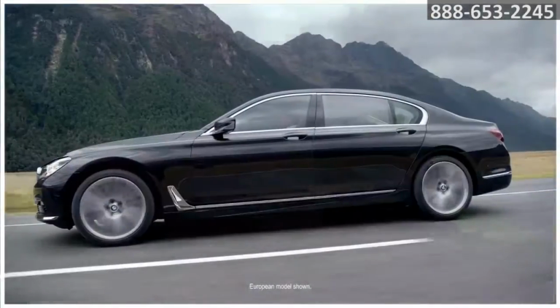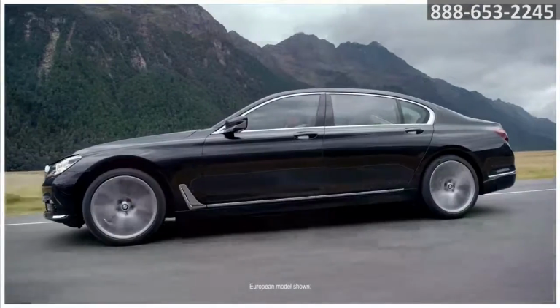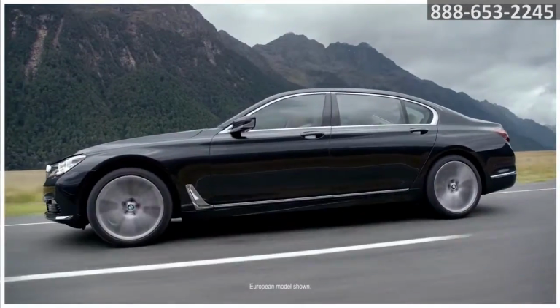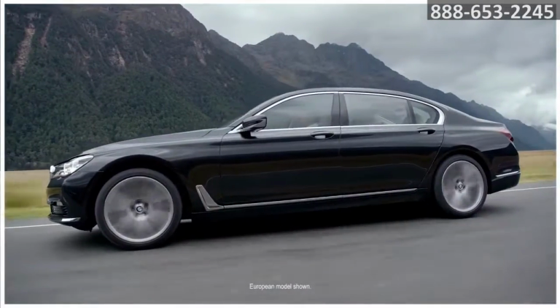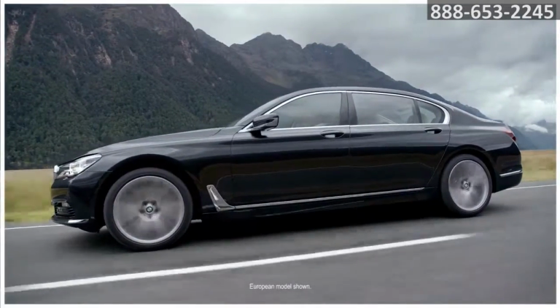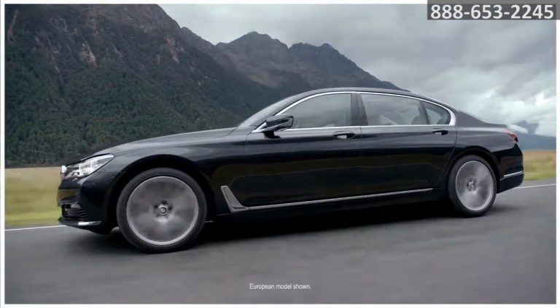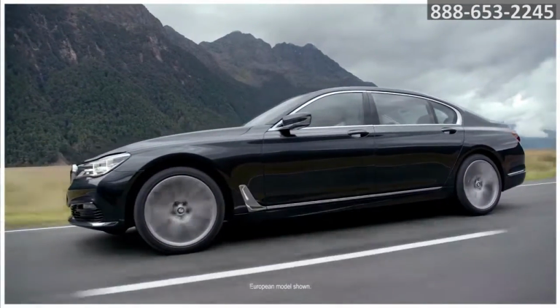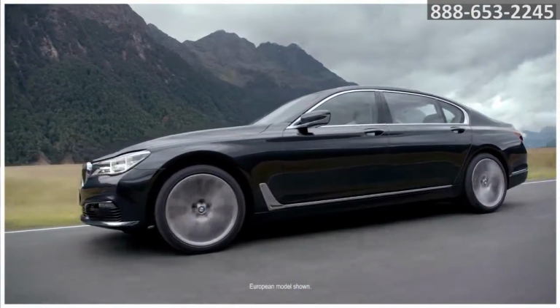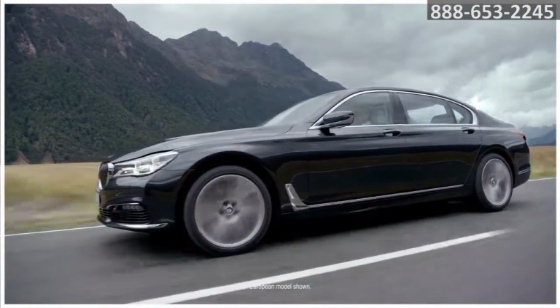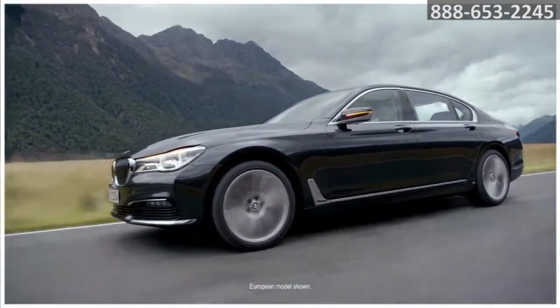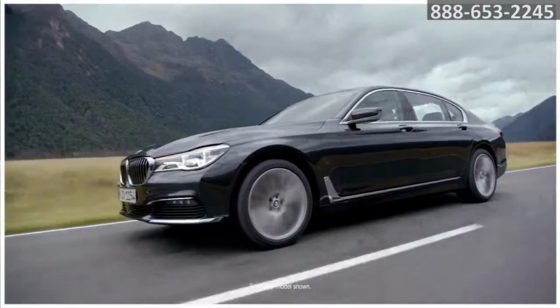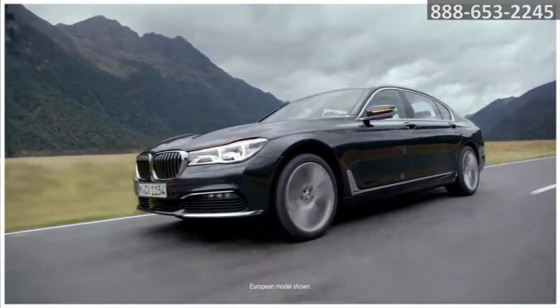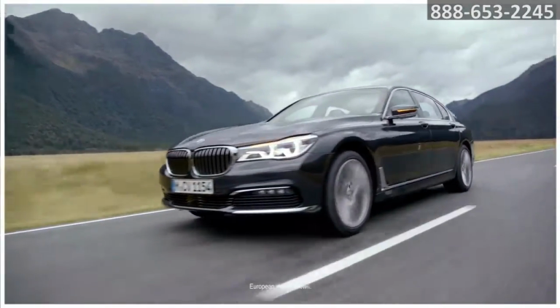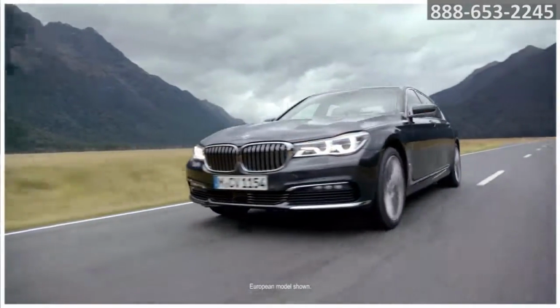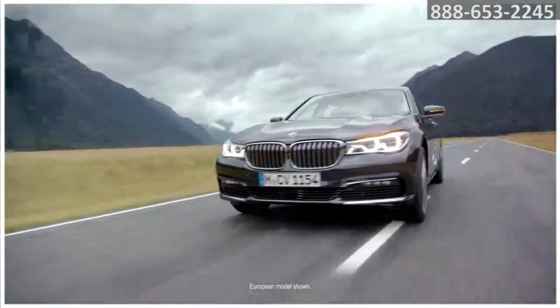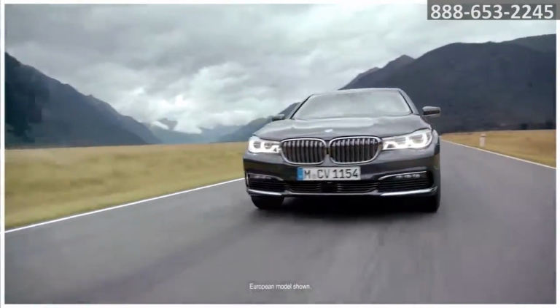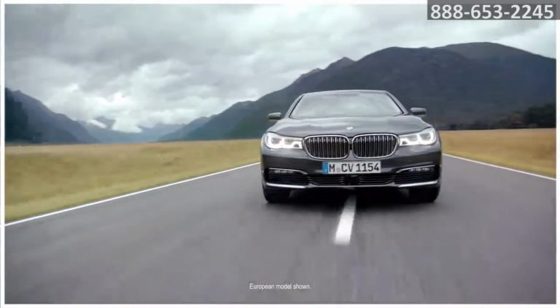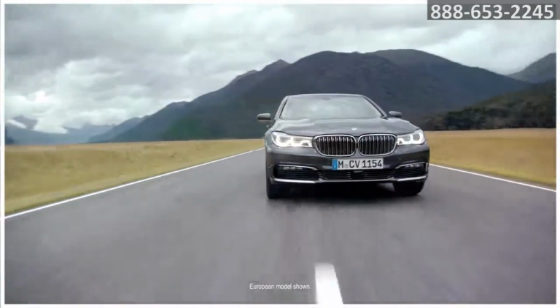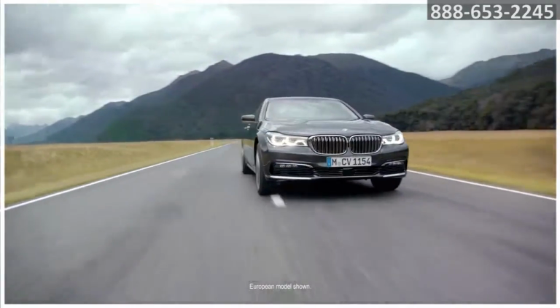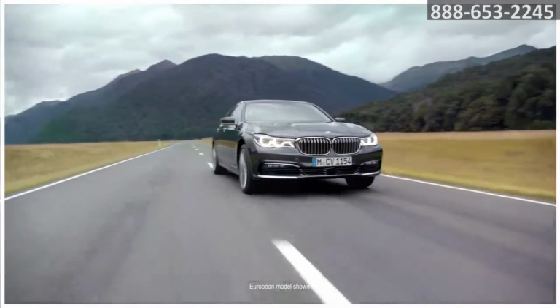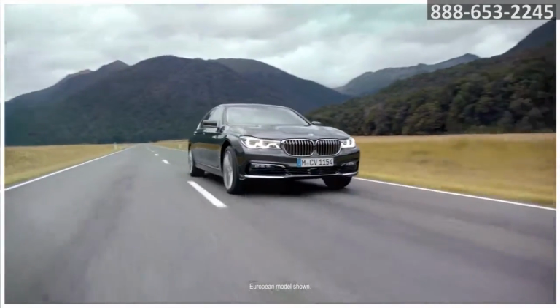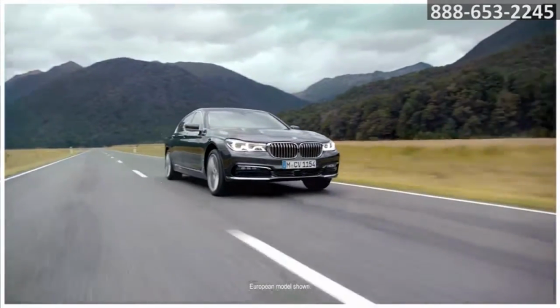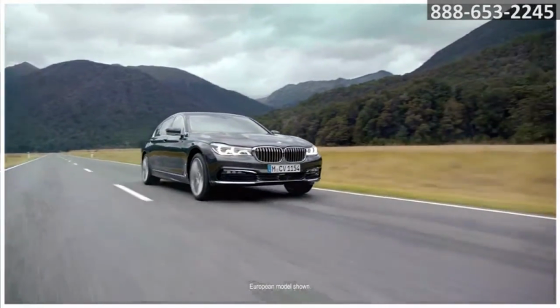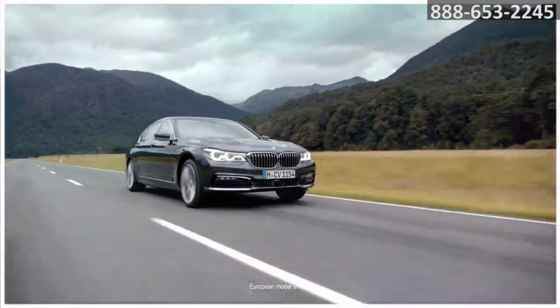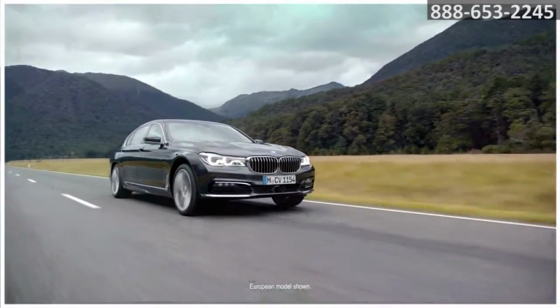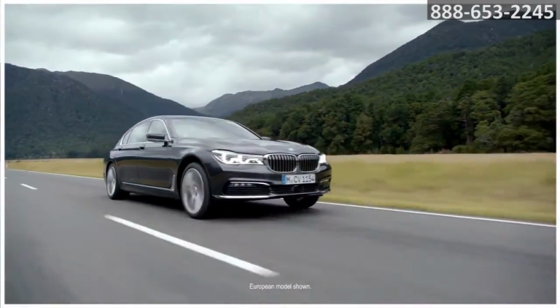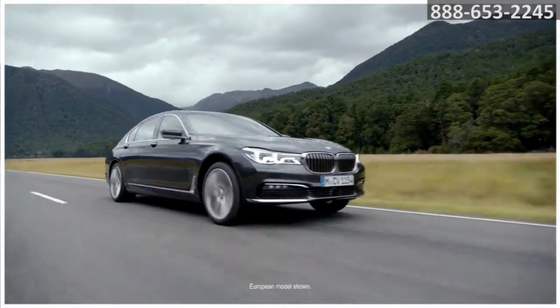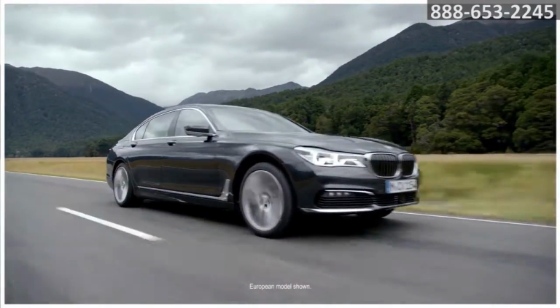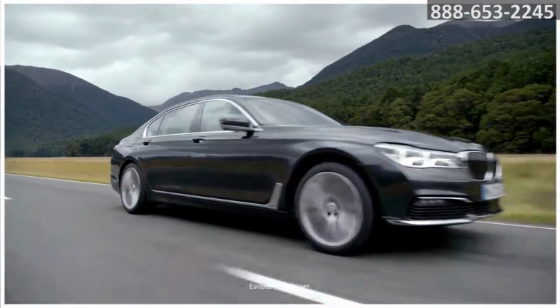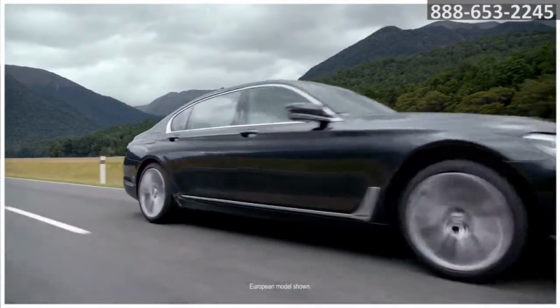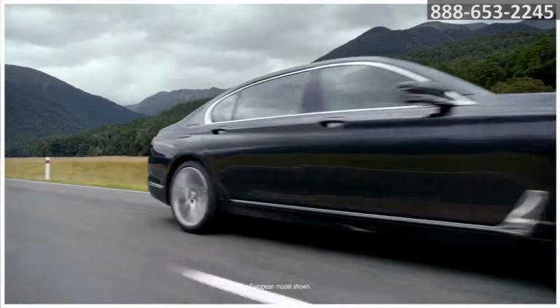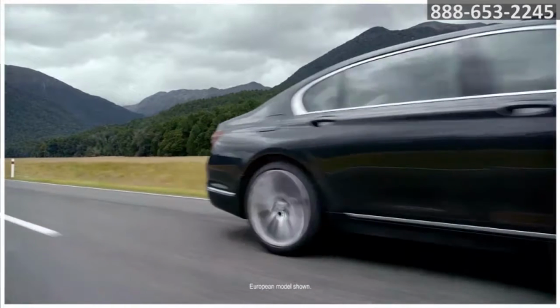With overall performance numbers that put most performance coupes to shame, the 7 Series lightweight carbon core chassis provides amazing agility, while a twin-turbocharged engine delivers eye-opening 0 to 60 times.